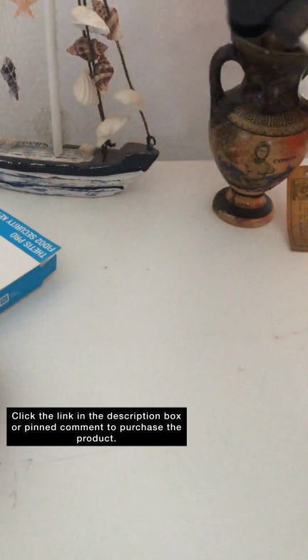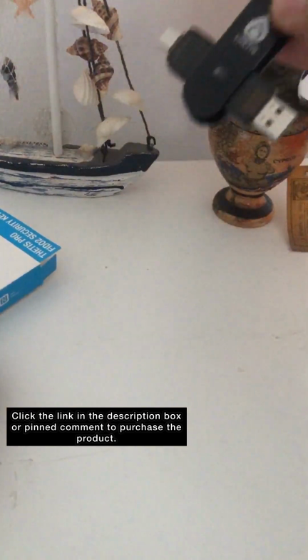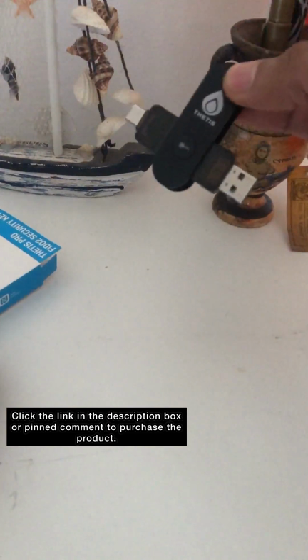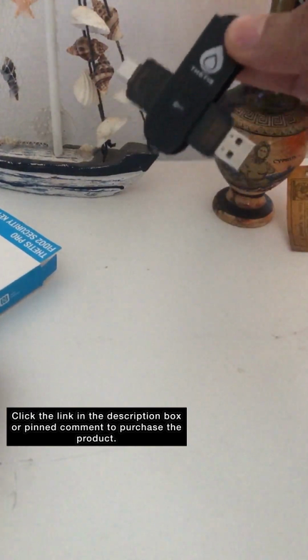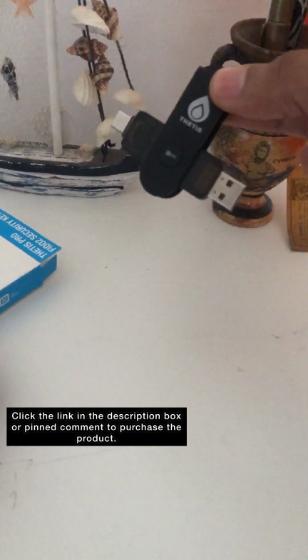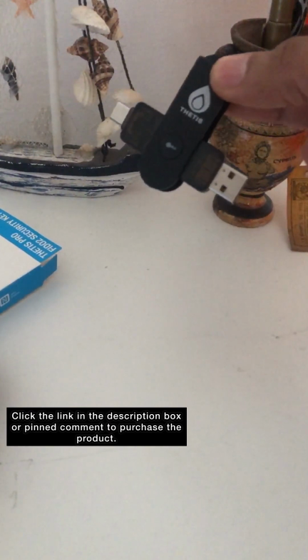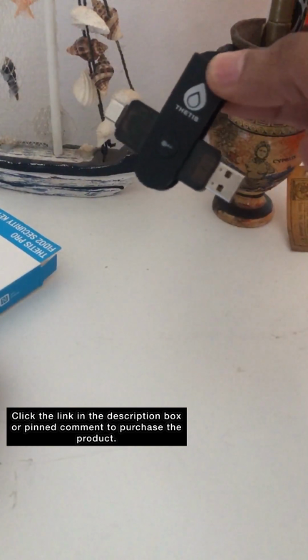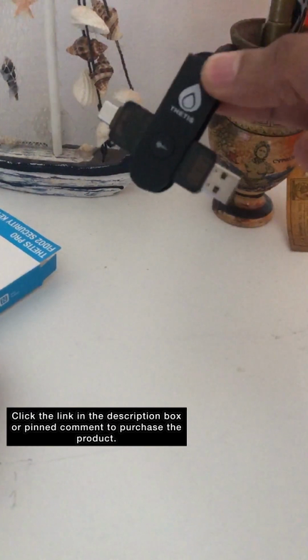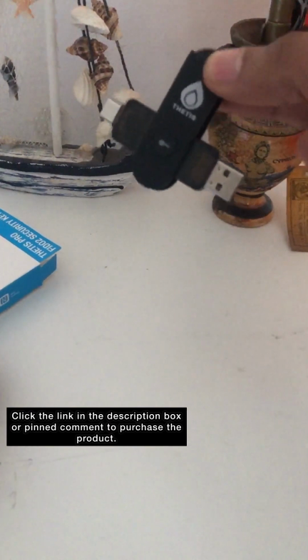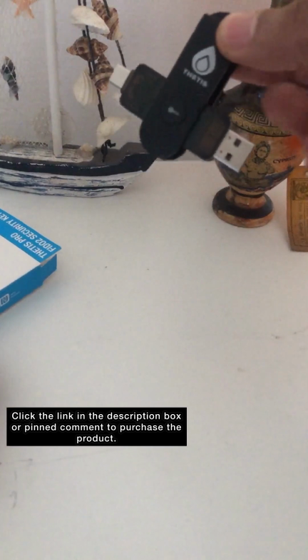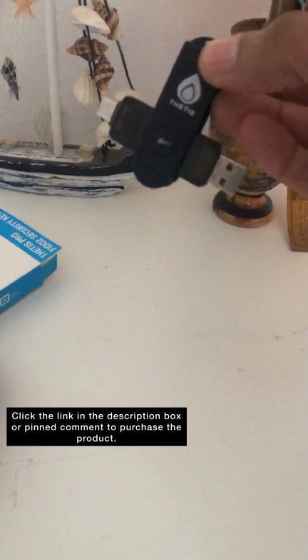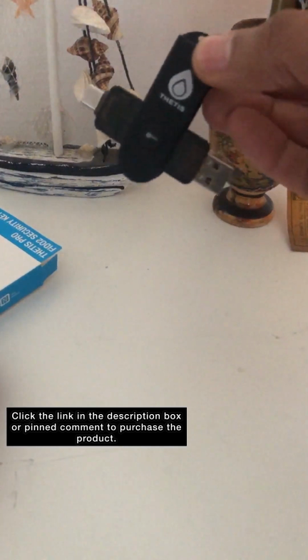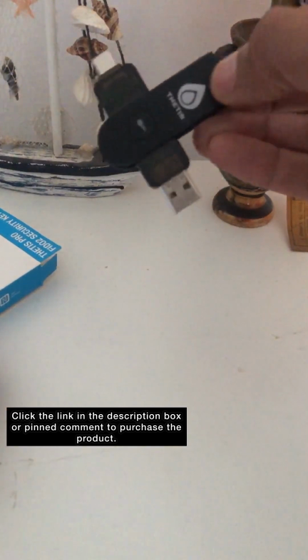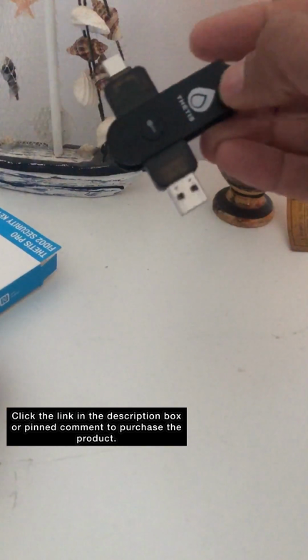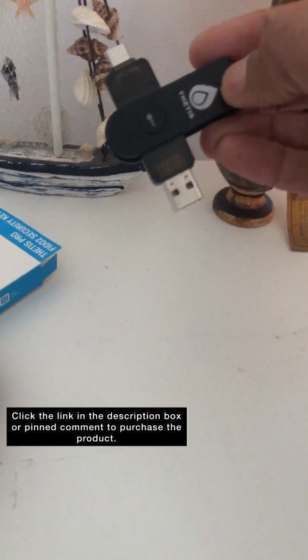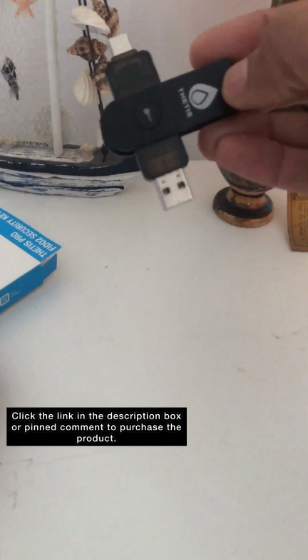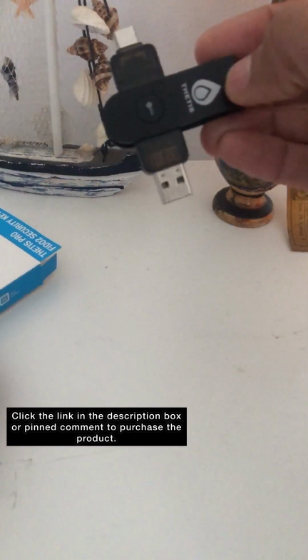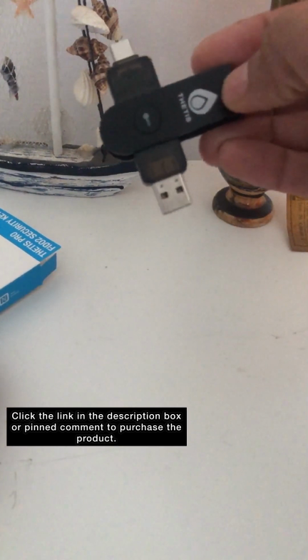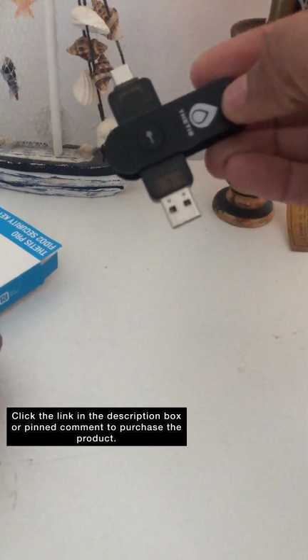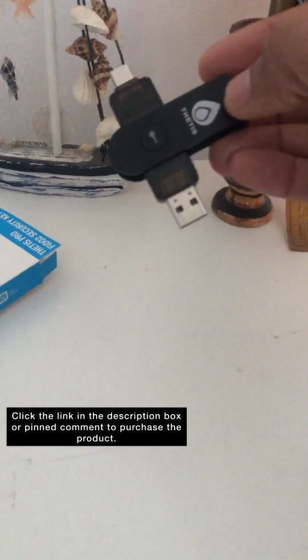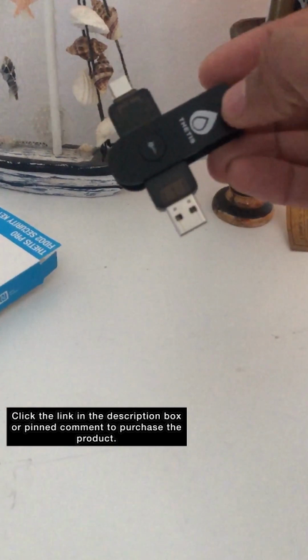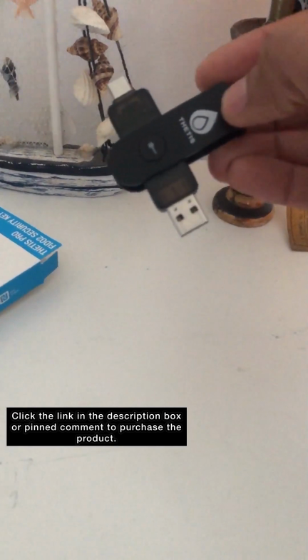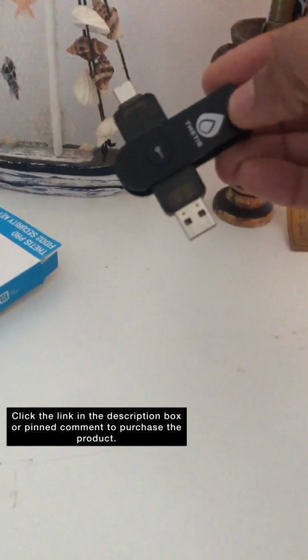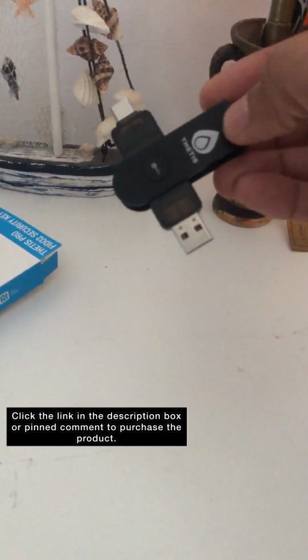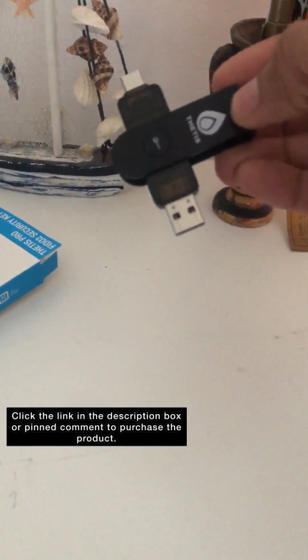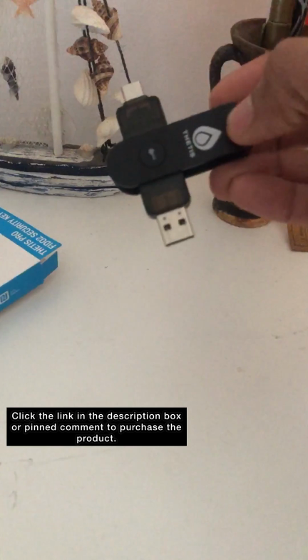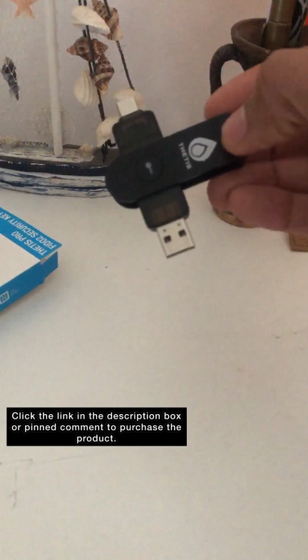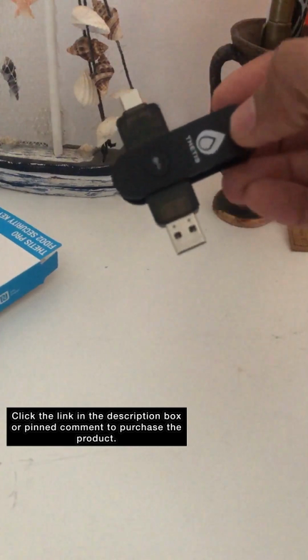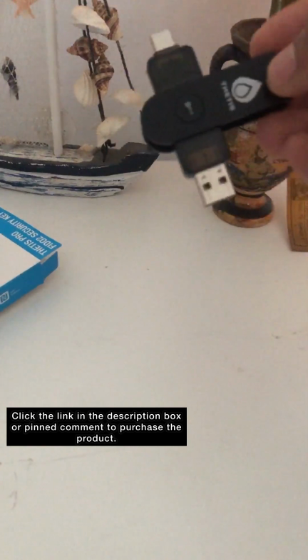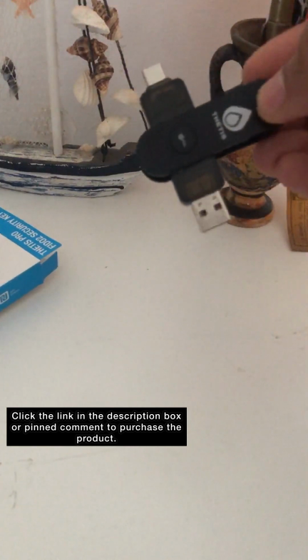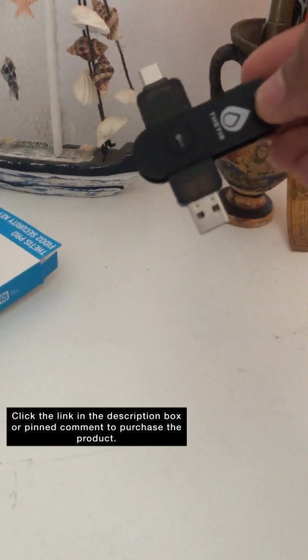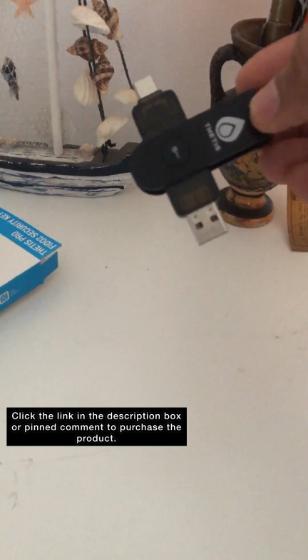You can purchase this brand or a different brand. The reason they say purchase two is because obviously one could get broken or lost.